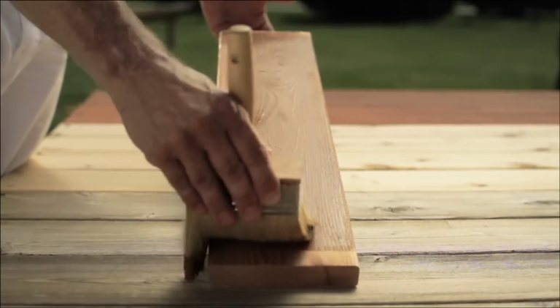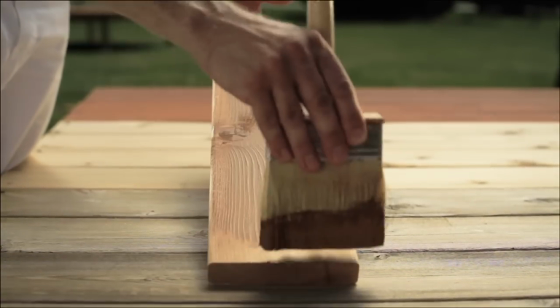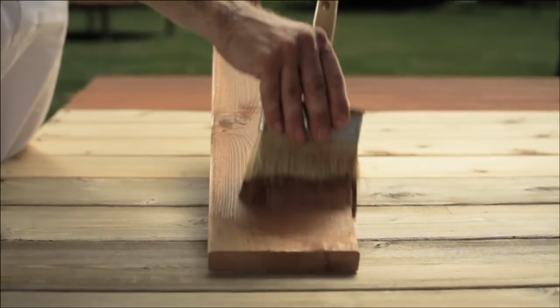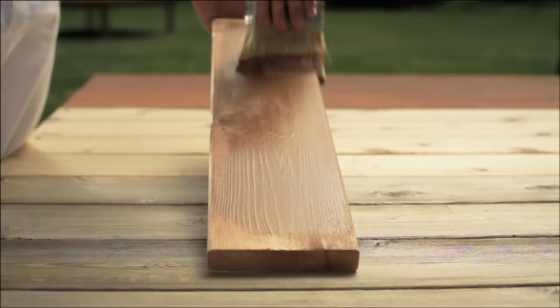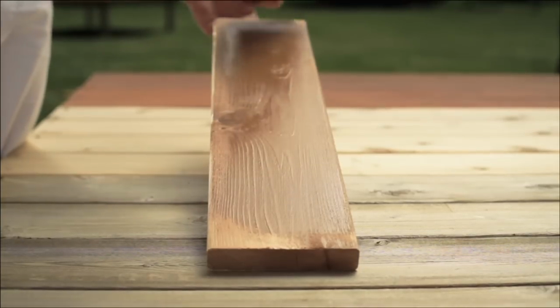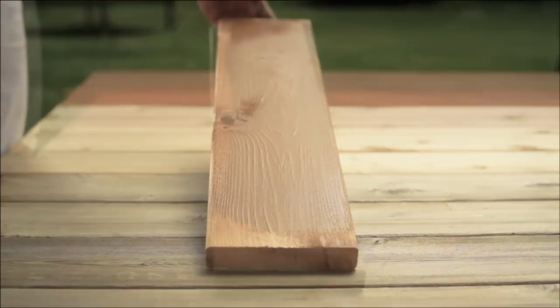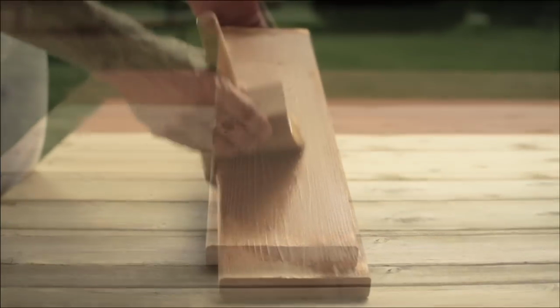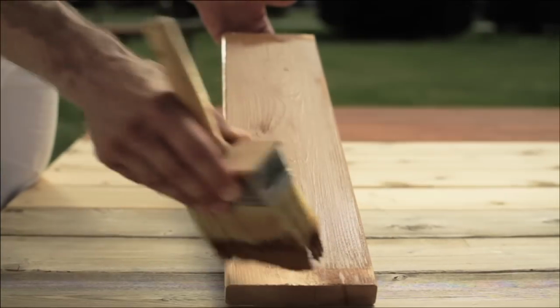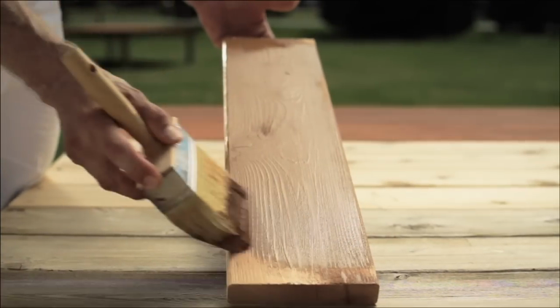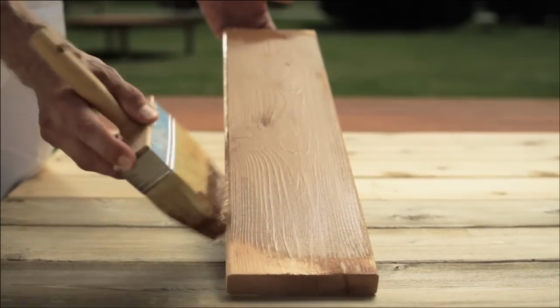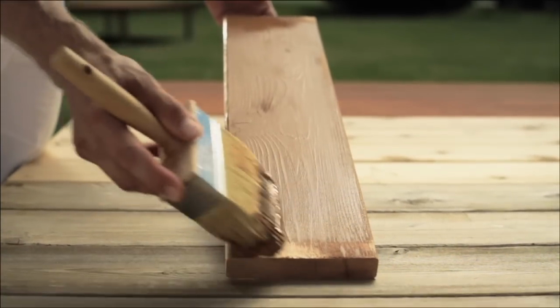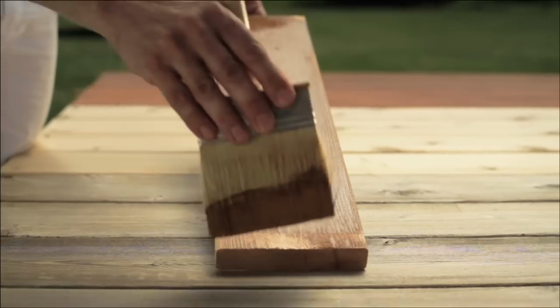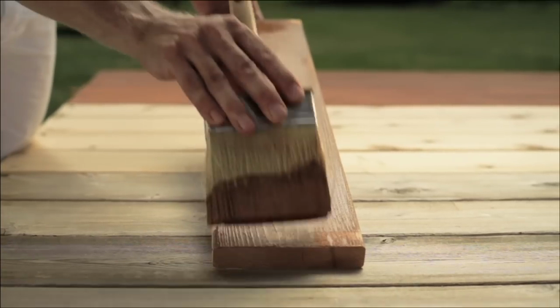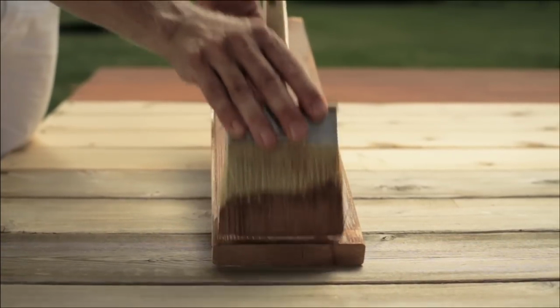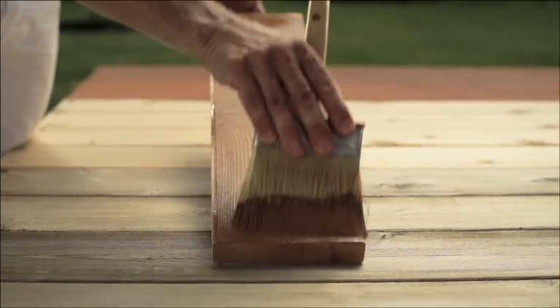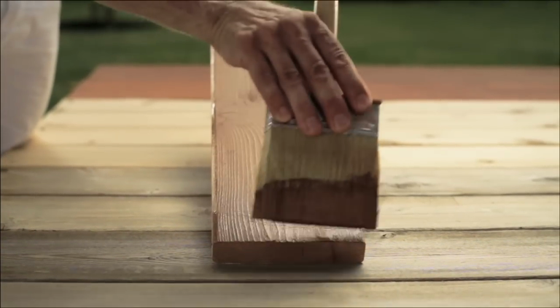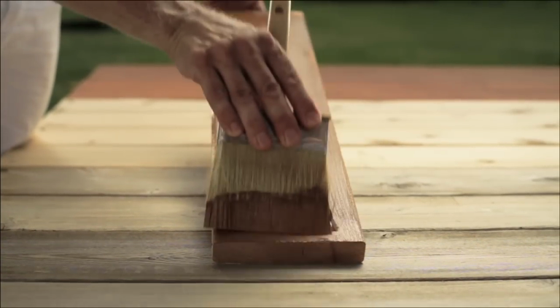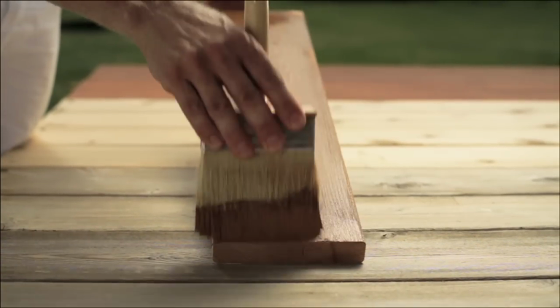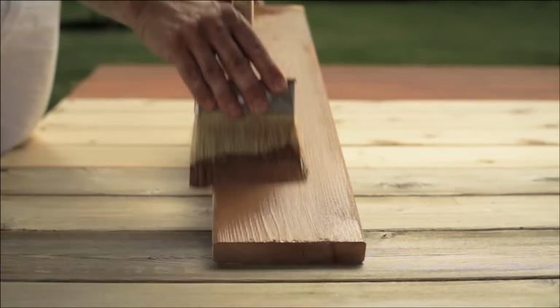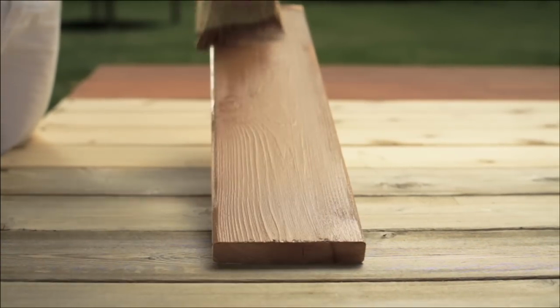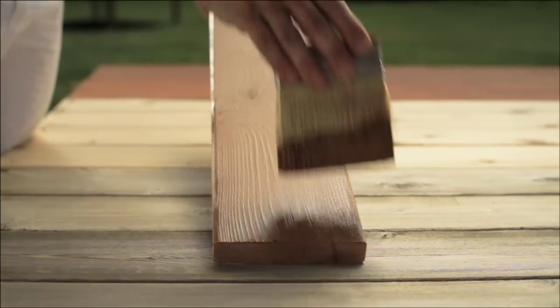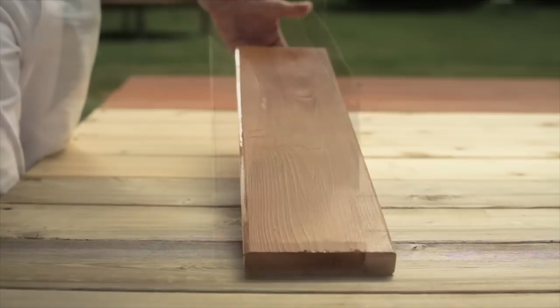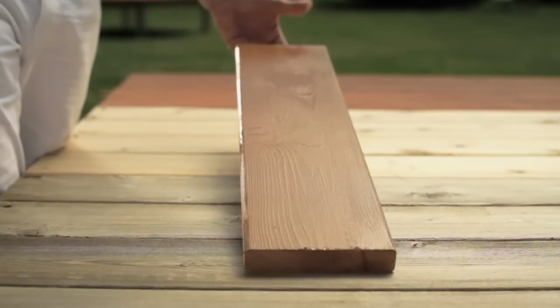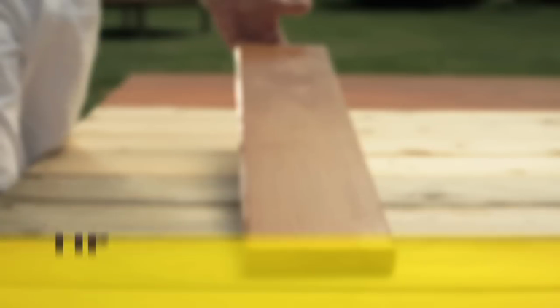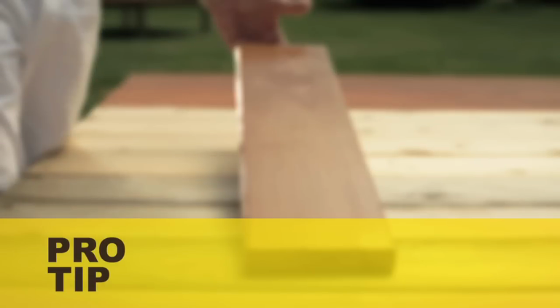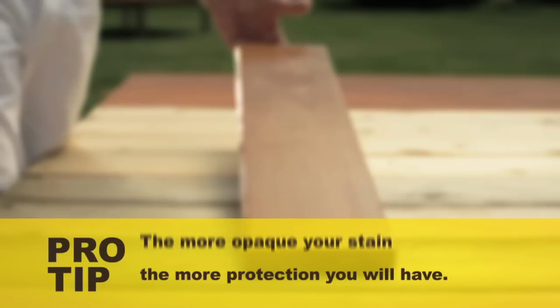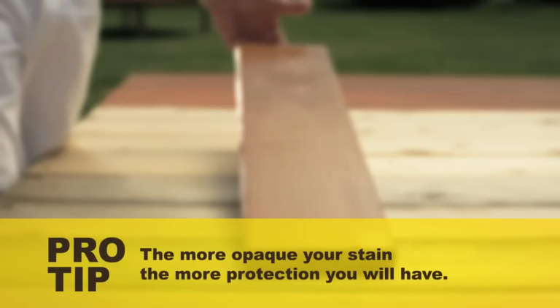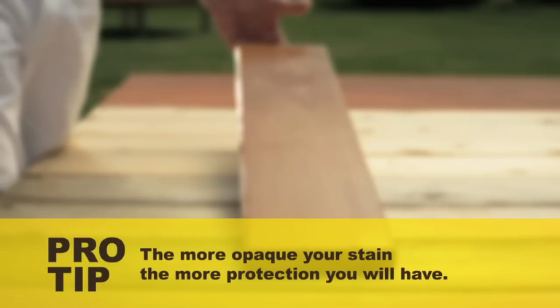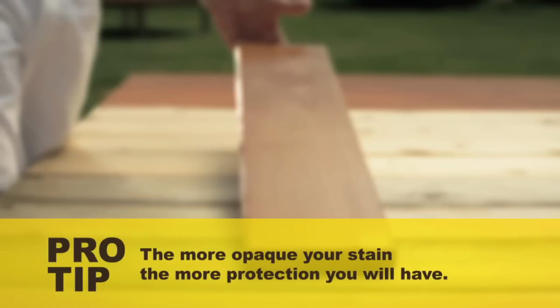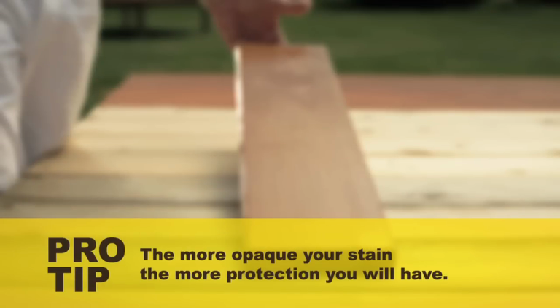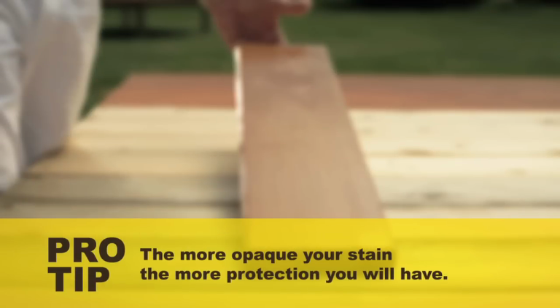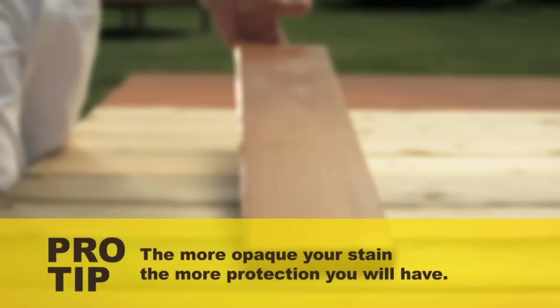The rule of thumb is, the more solid the stain color, the longer it'll last. However, more solid stains cover more of the wood's grain and natural character. Pro tip: the more opaque your stain, the more protection you'll have.